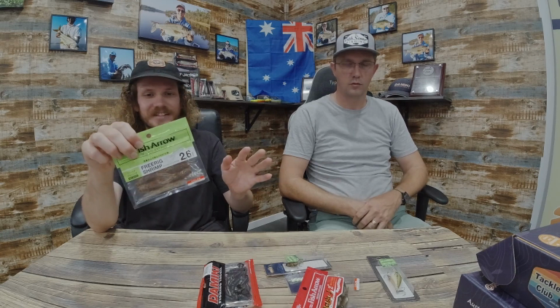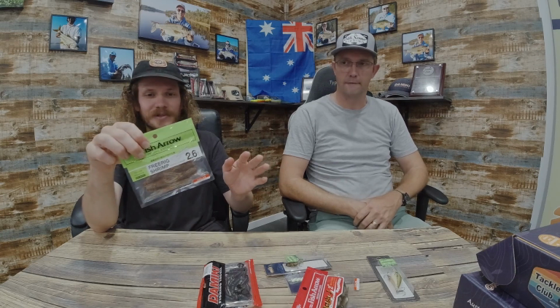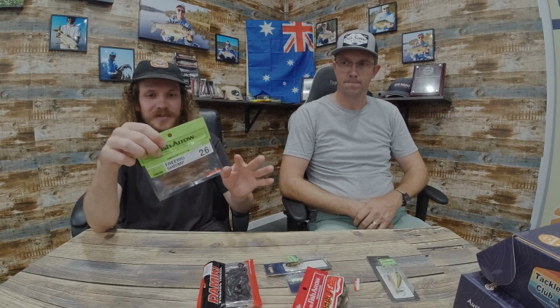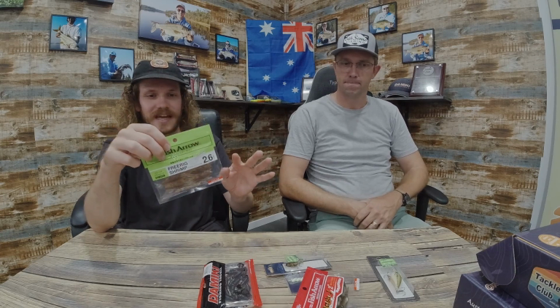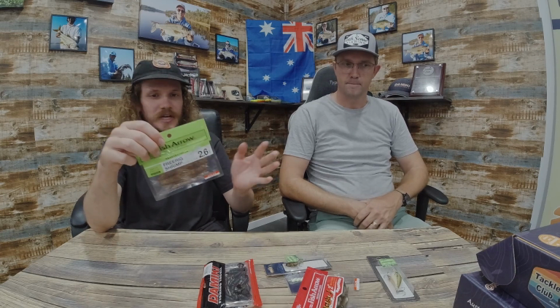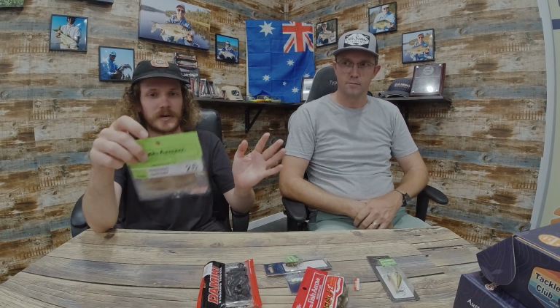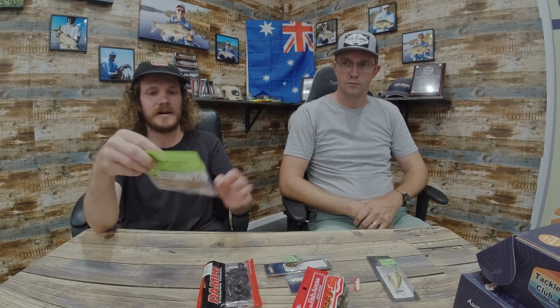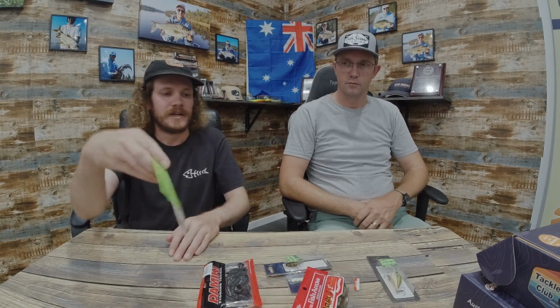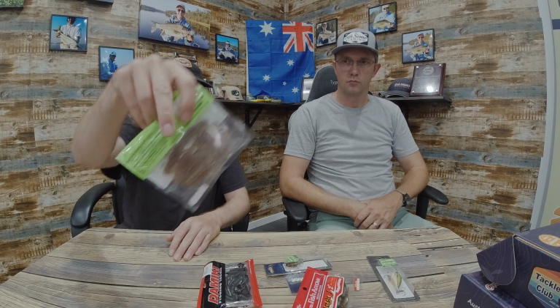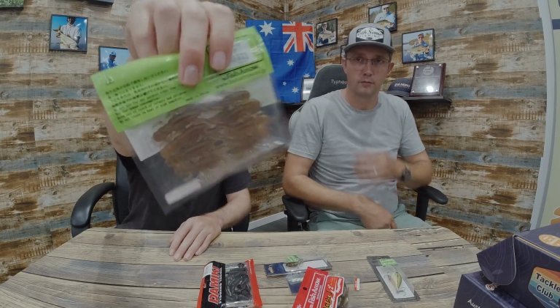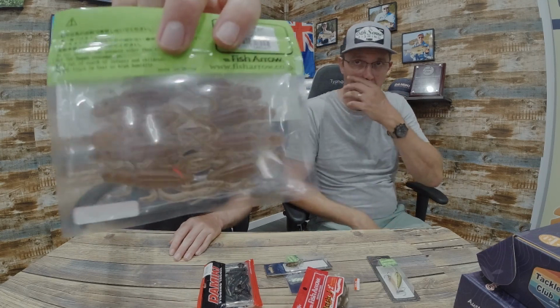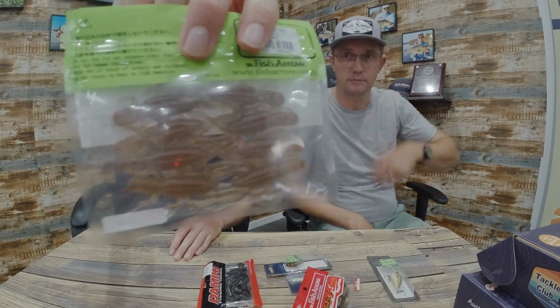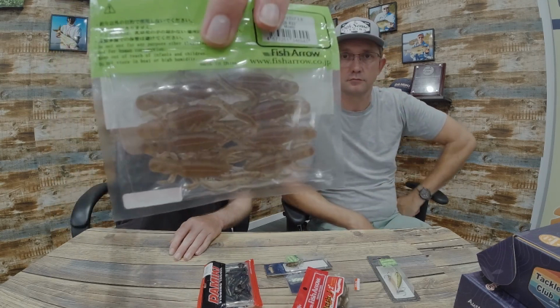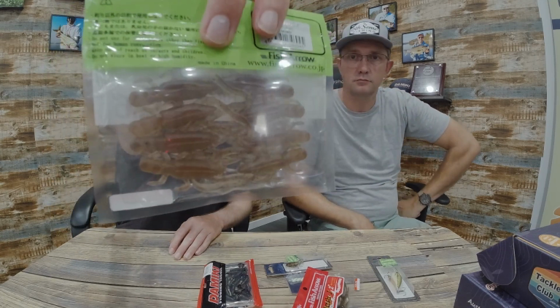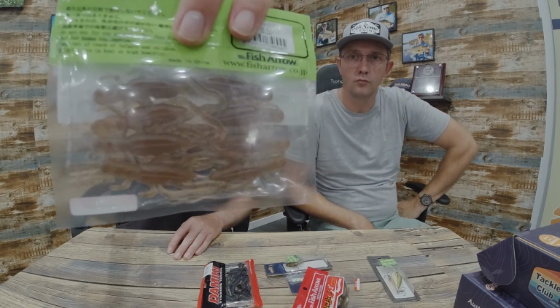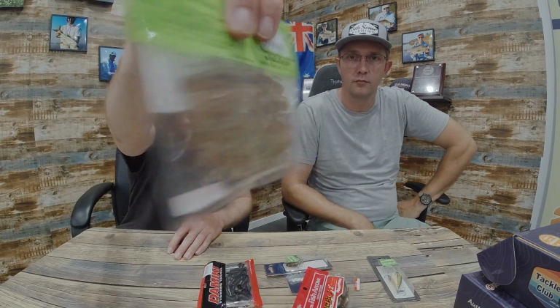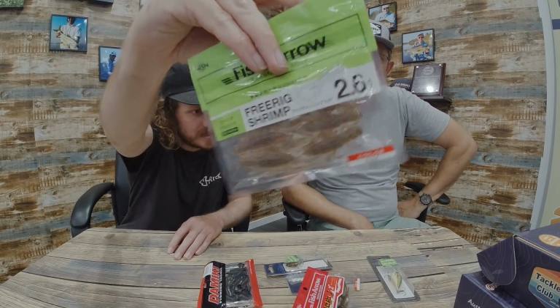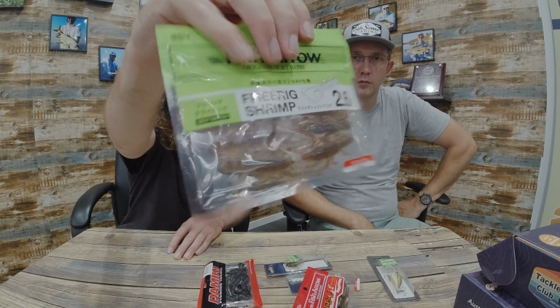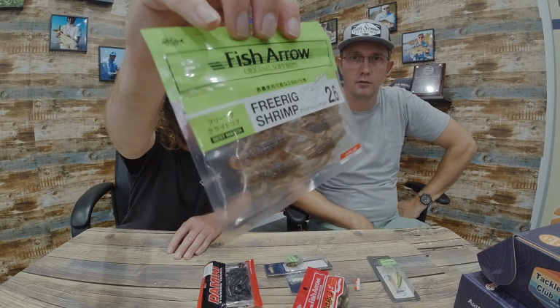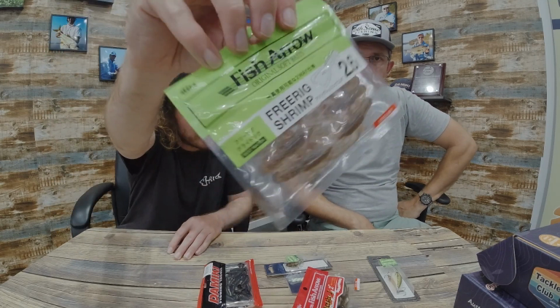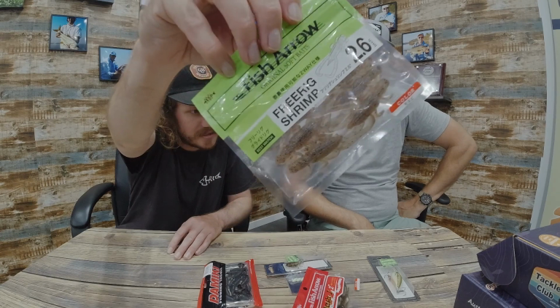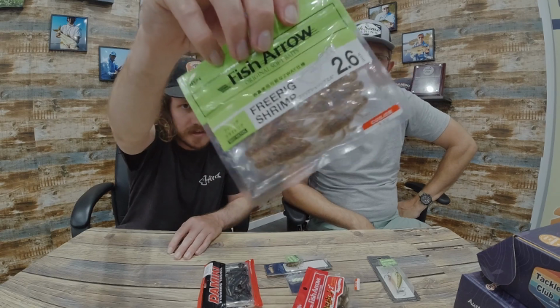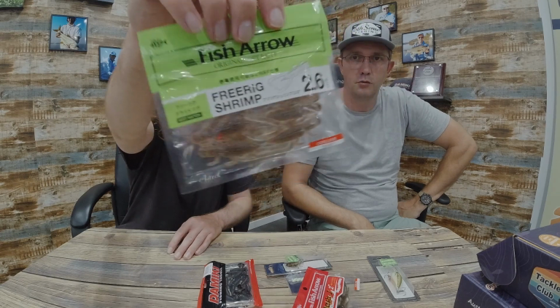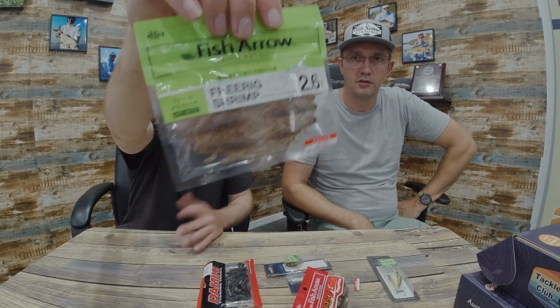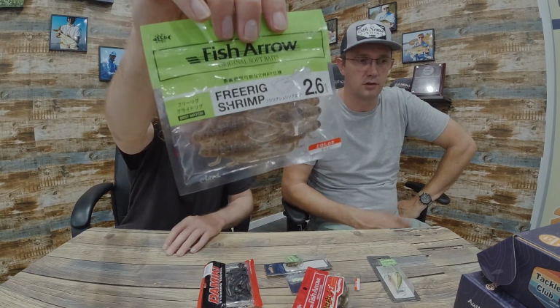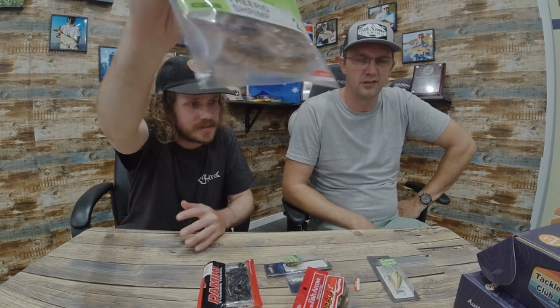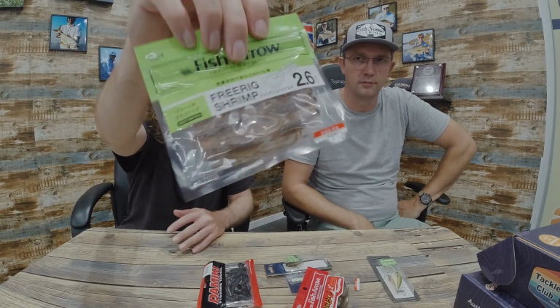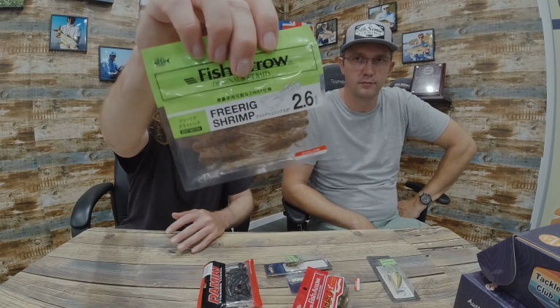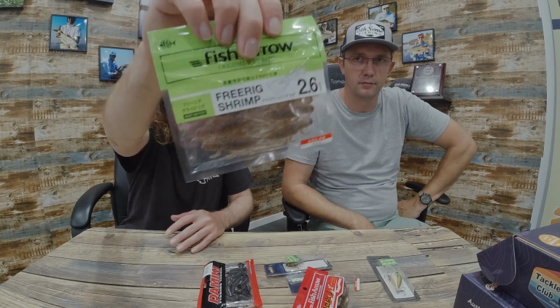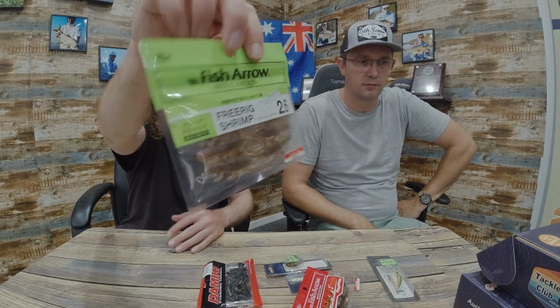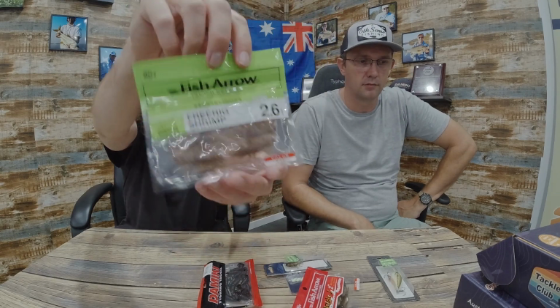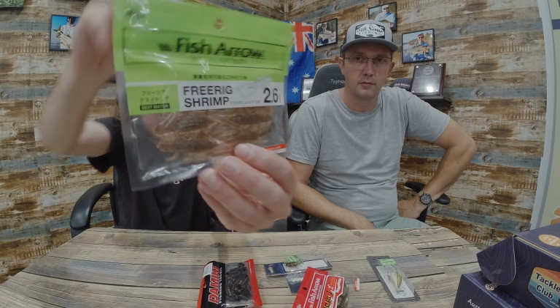Throw it in your little ponds, reservoirs, lakes, streams — wherever you are, put it on a little jig head. The action you actually get out of those back legs is very surprising. It's the Free Rig Shrimp, 2.6 inch.